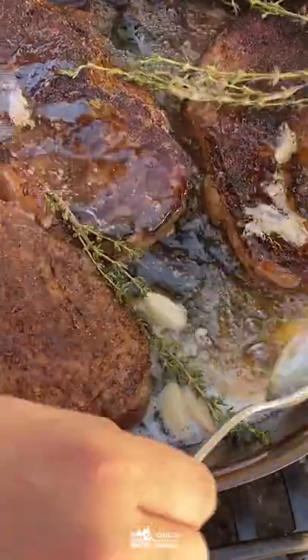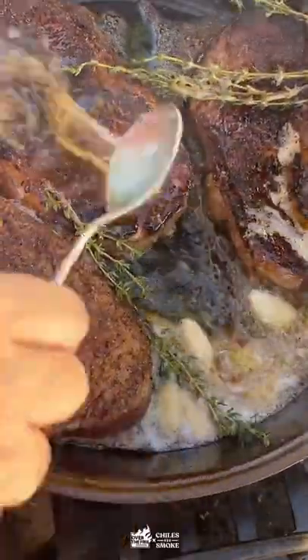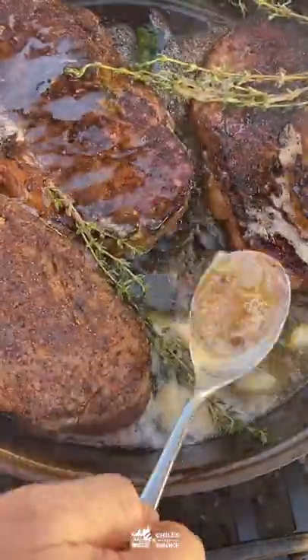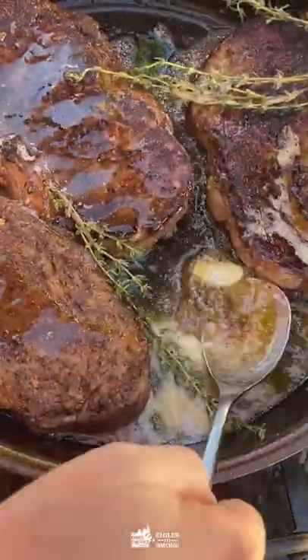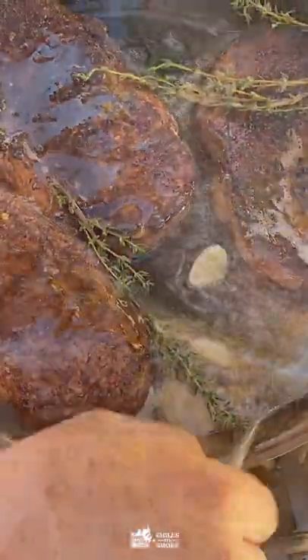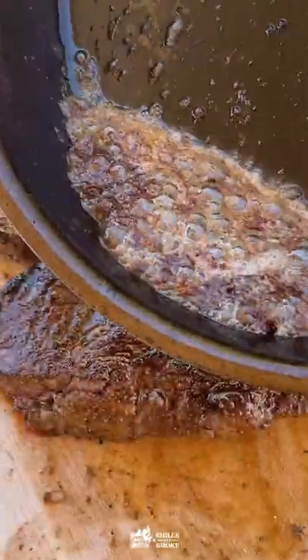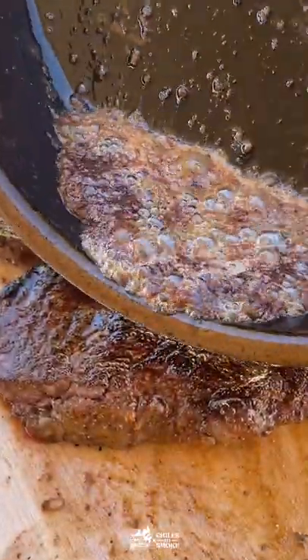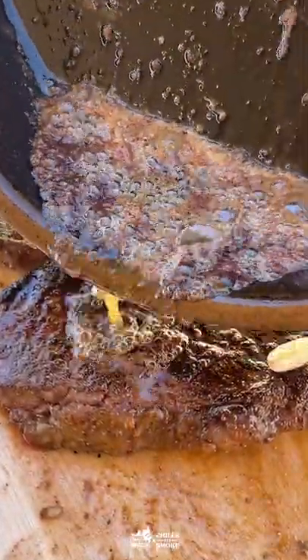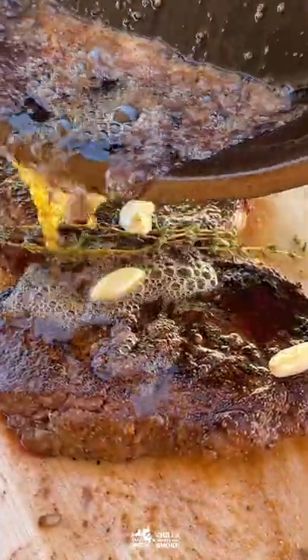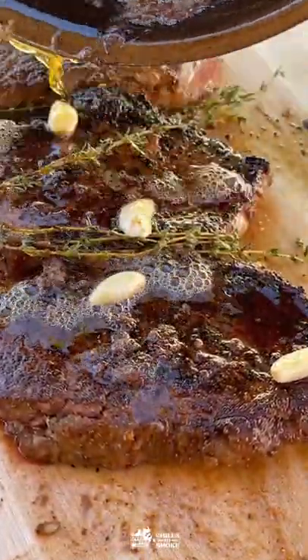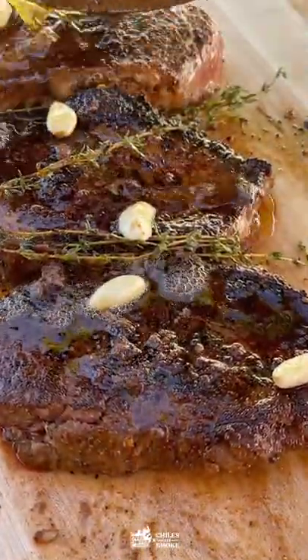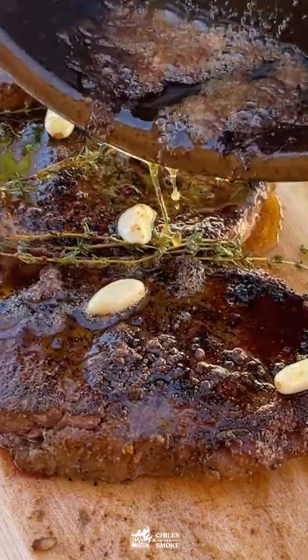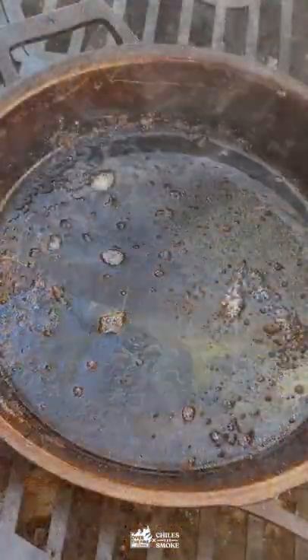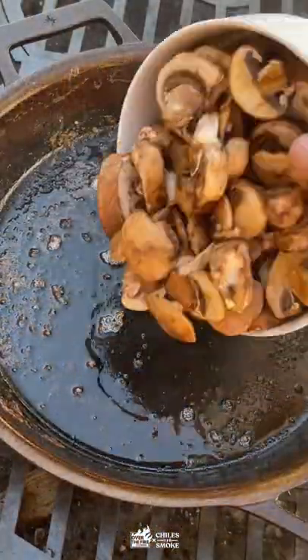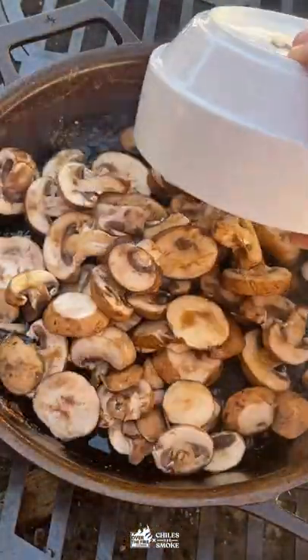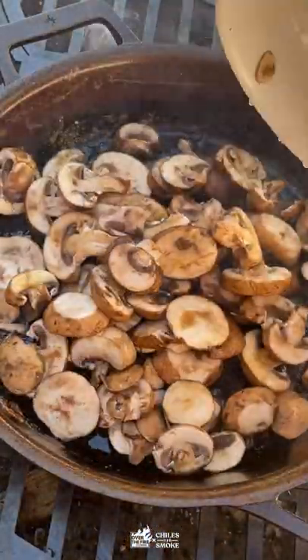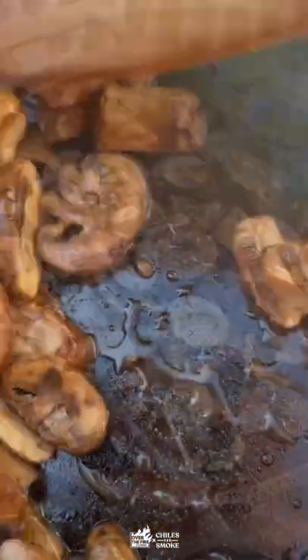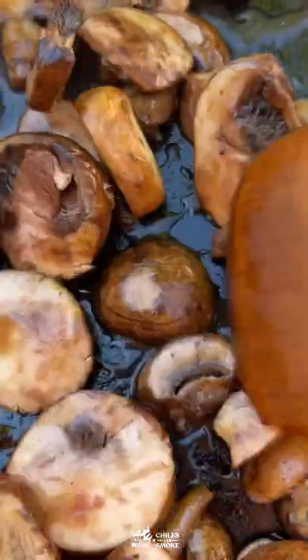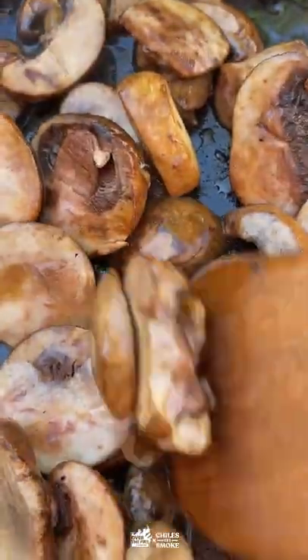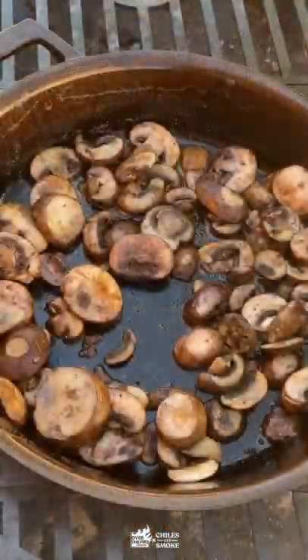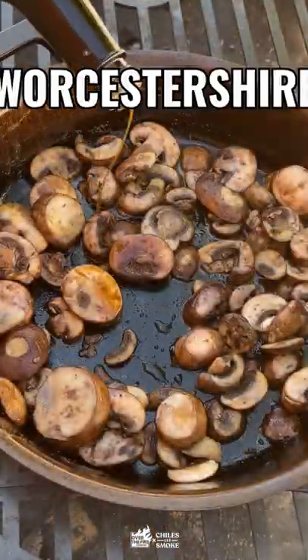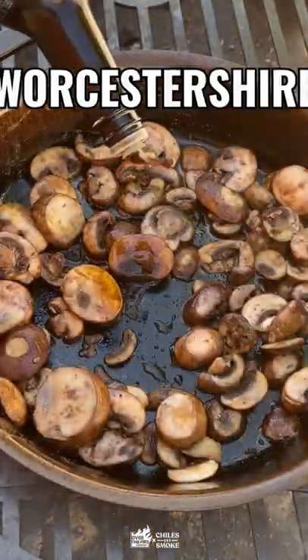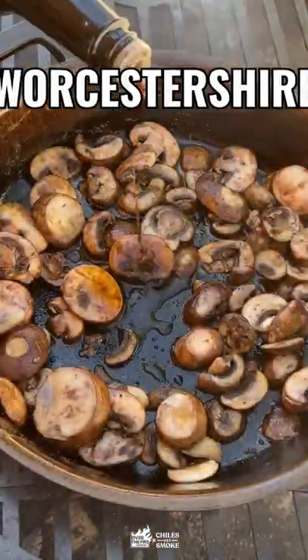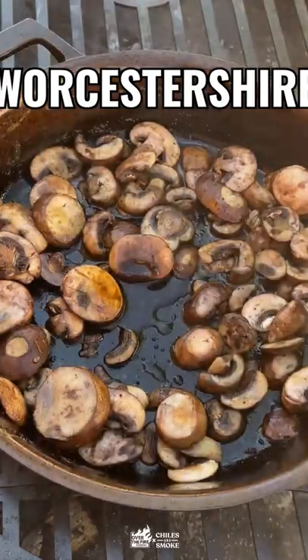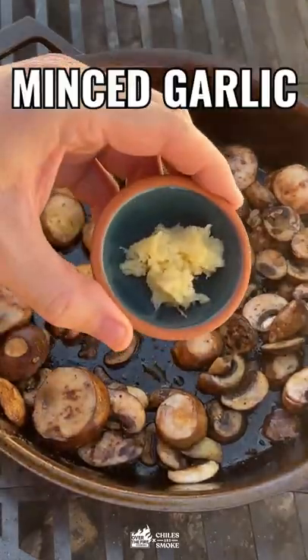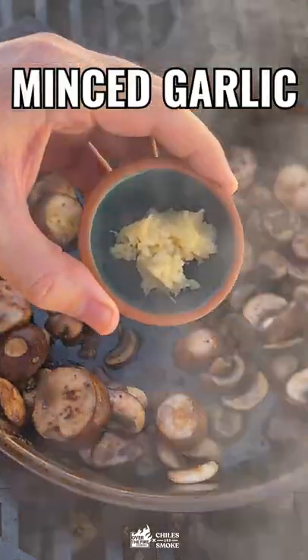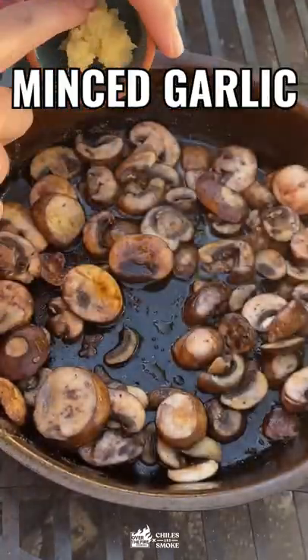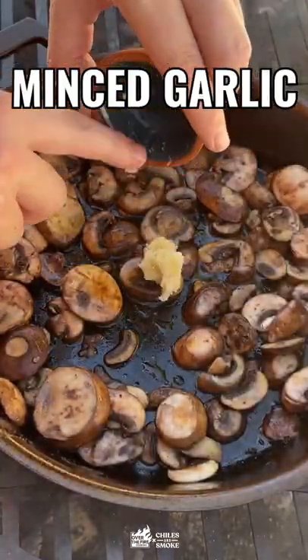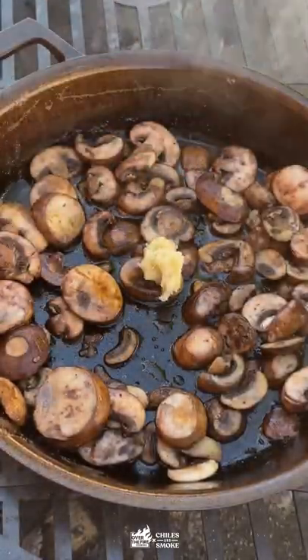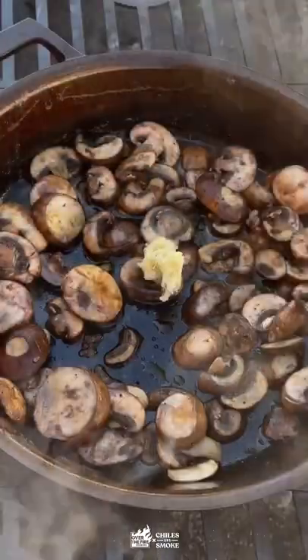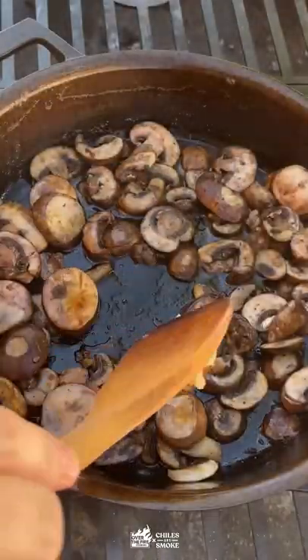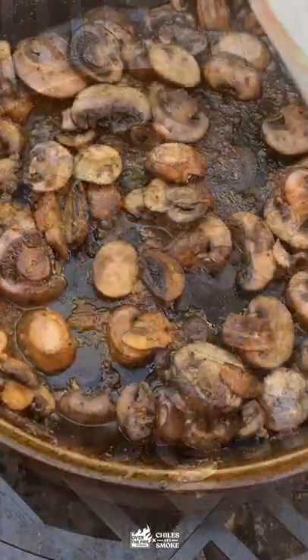Start basting. Let those steaks rest, pour over that delicious butter, and let's get on with the mushrooms. We're gonna sweat those mushrooms out just a little bit before we add the Worcestershire, the garlic.